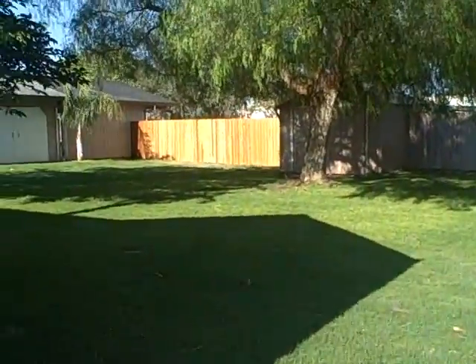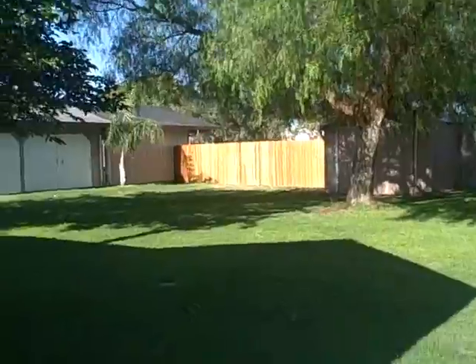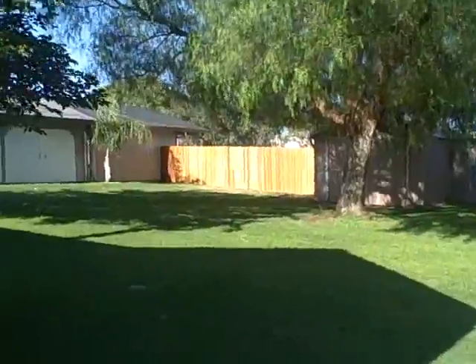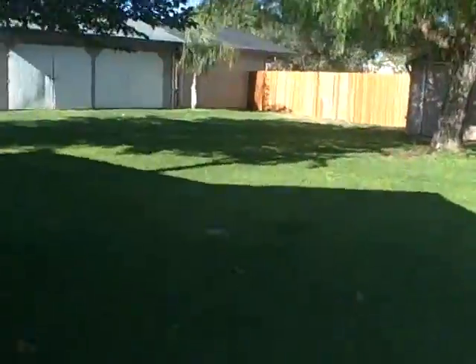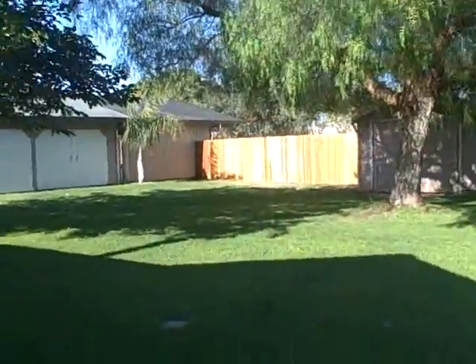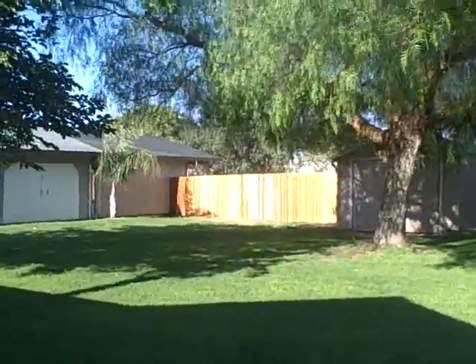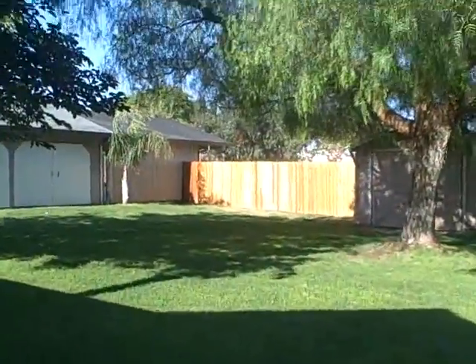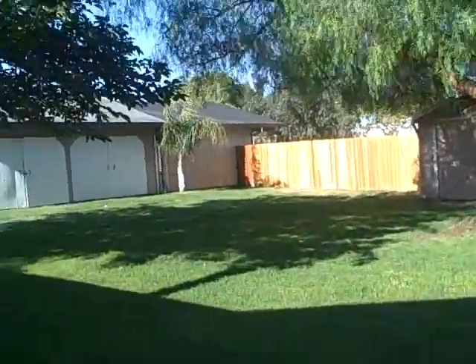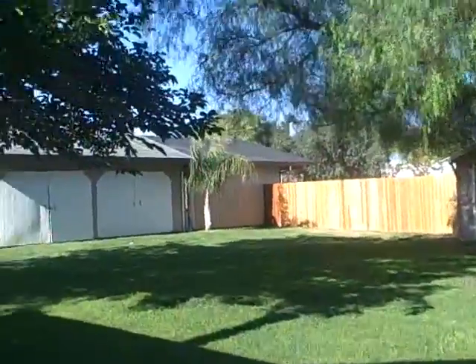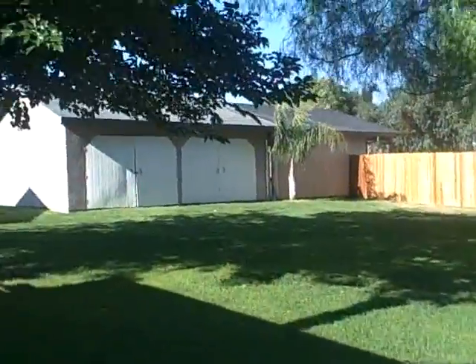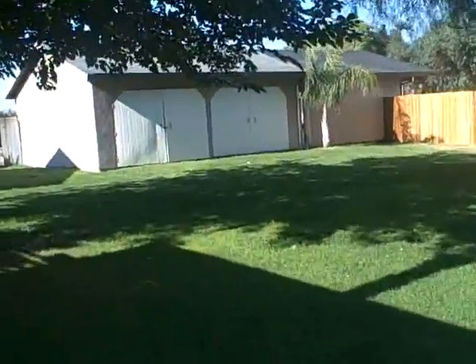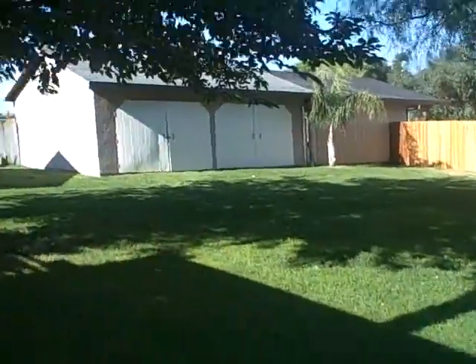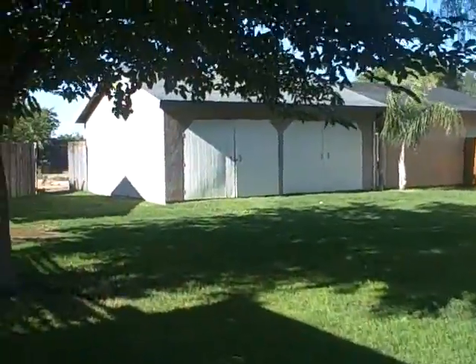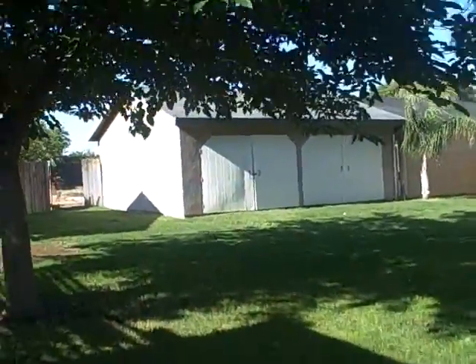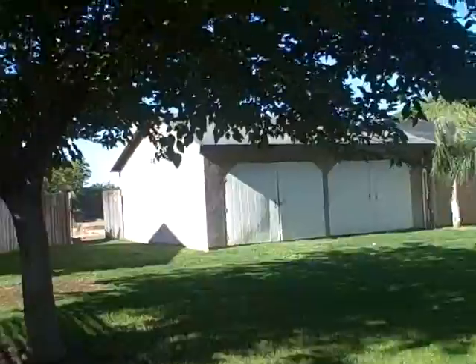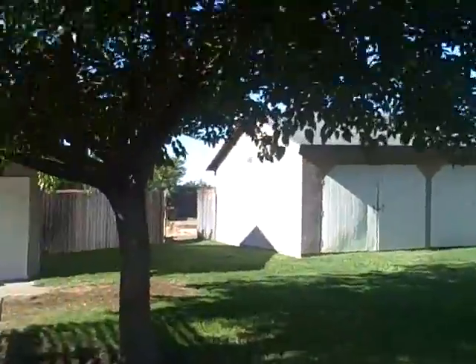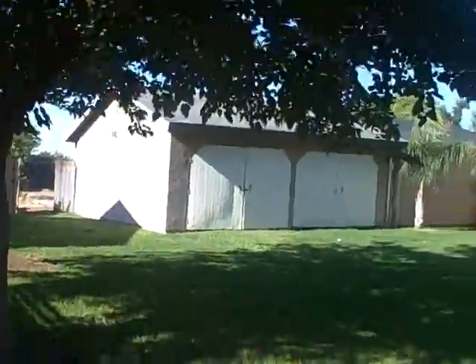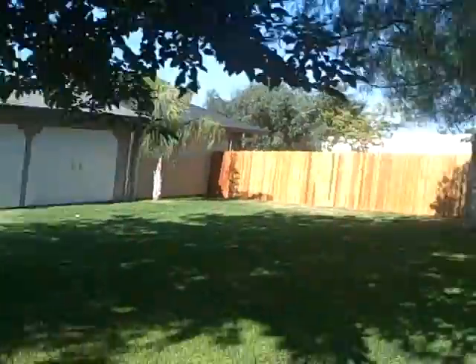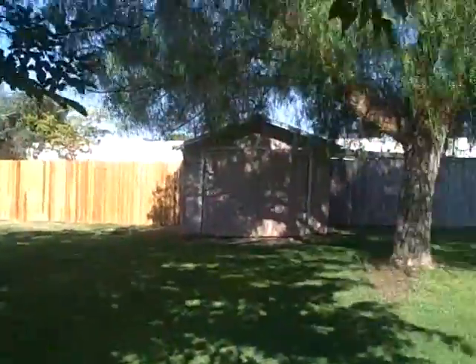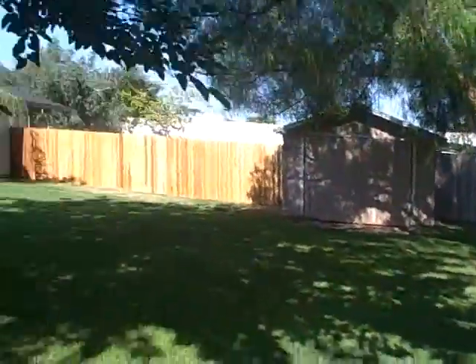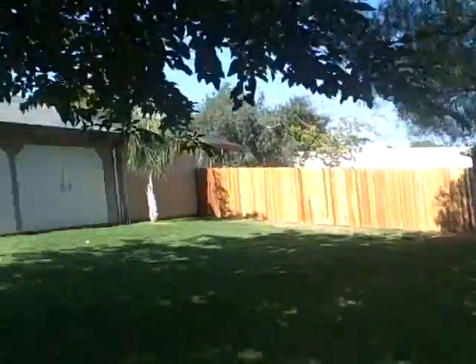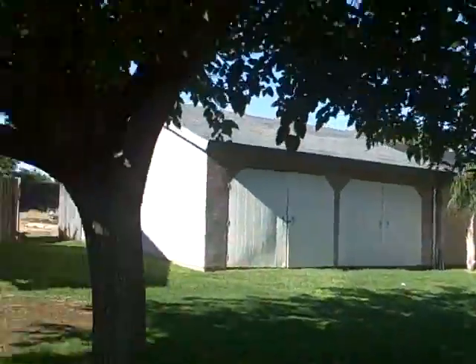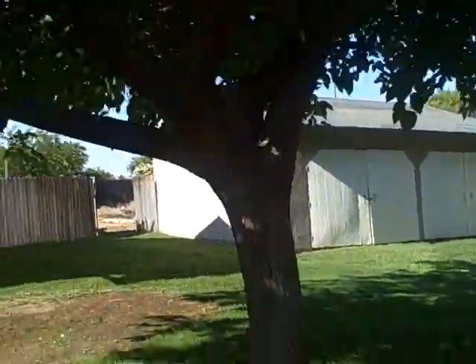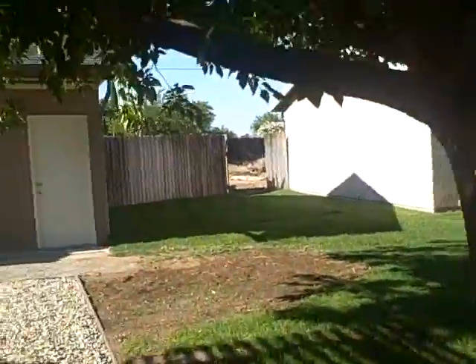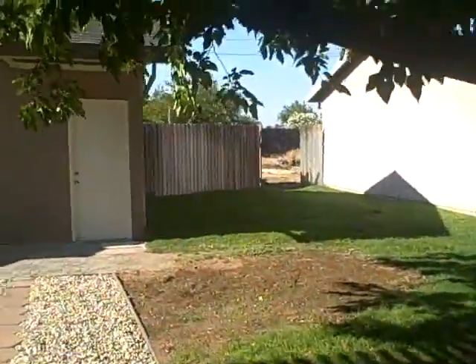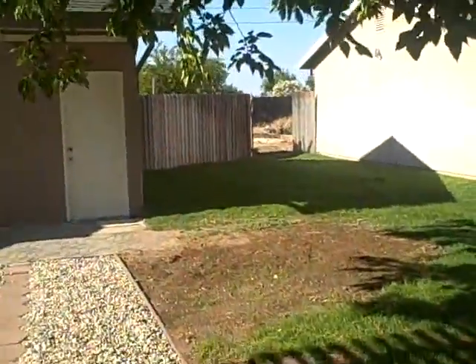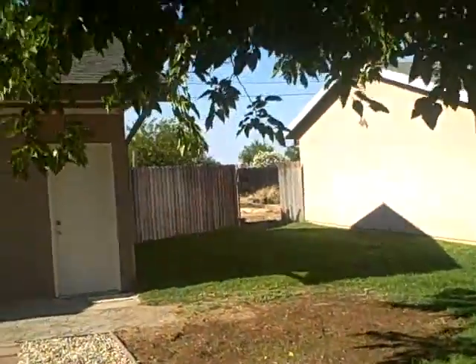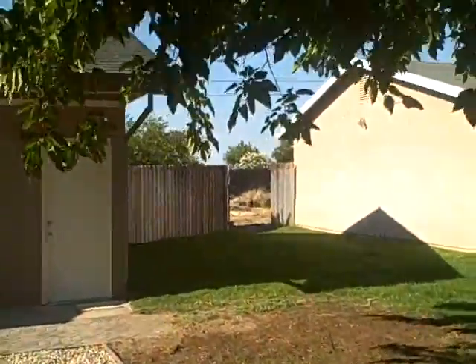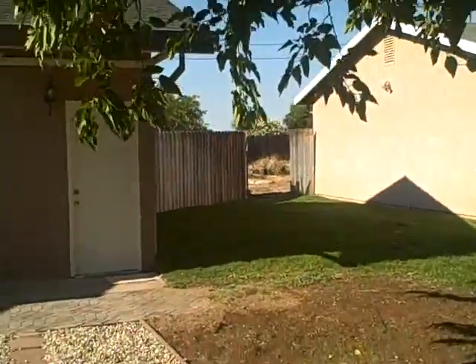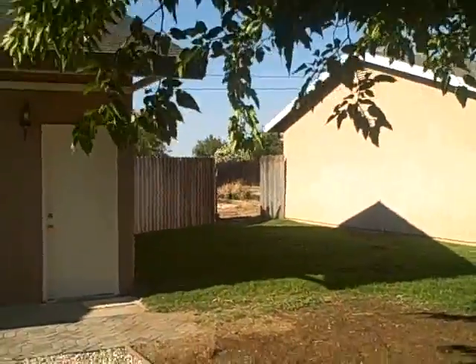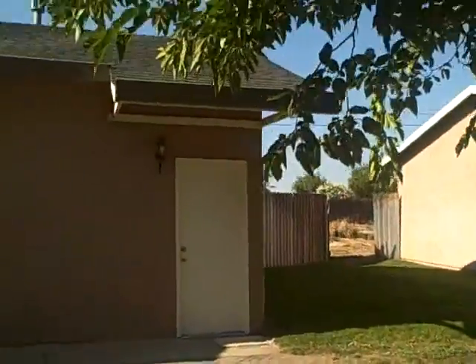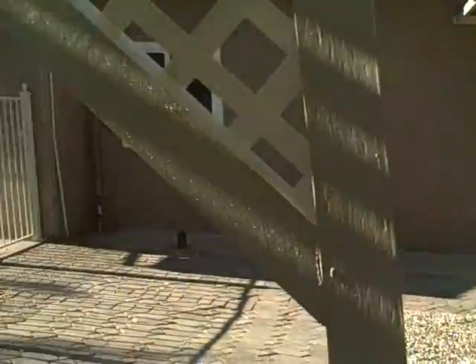We've put a new fence up back in here as you can see. There's another garage over here that would be great for a car collector. There's also a gate that goes into the rest of the house.